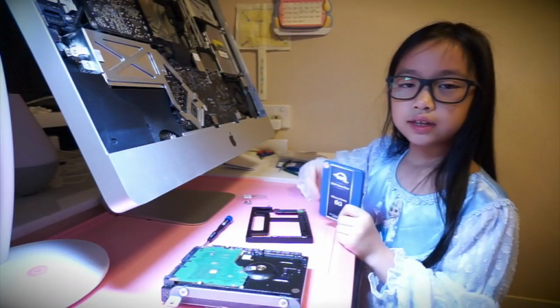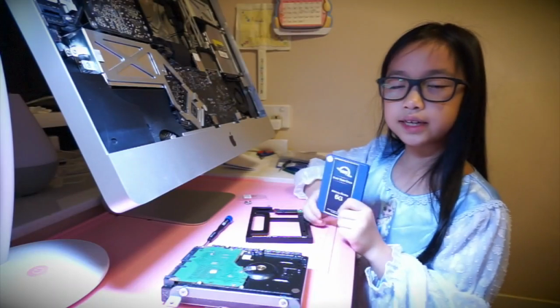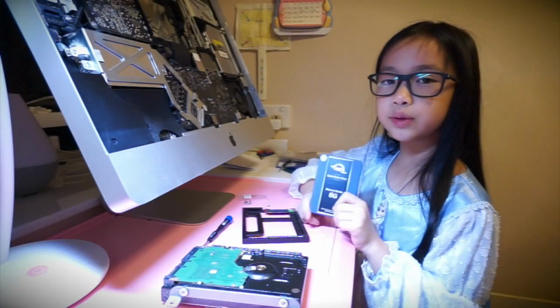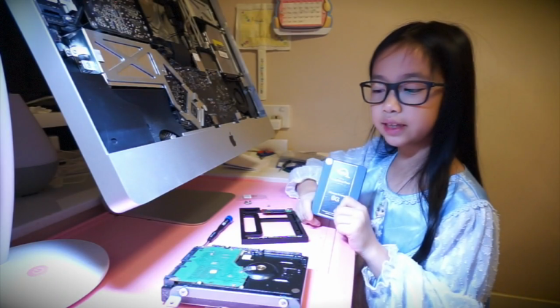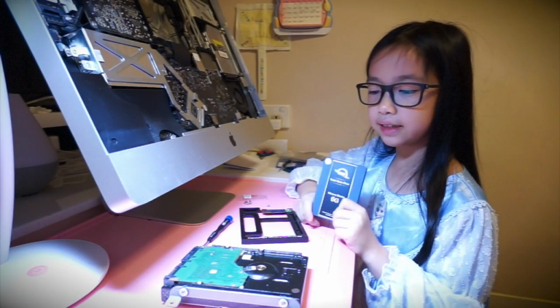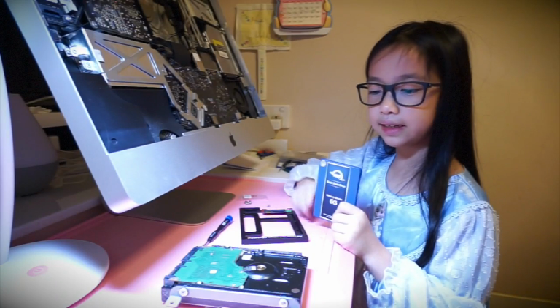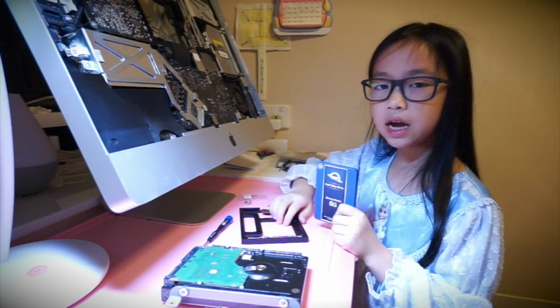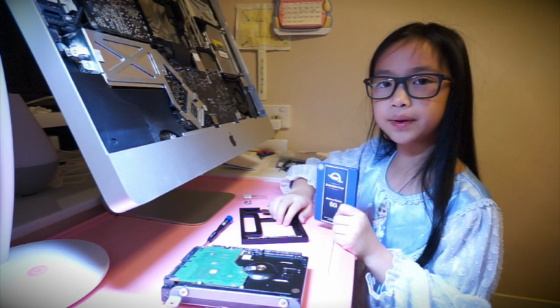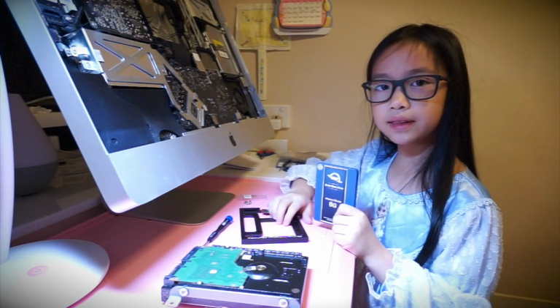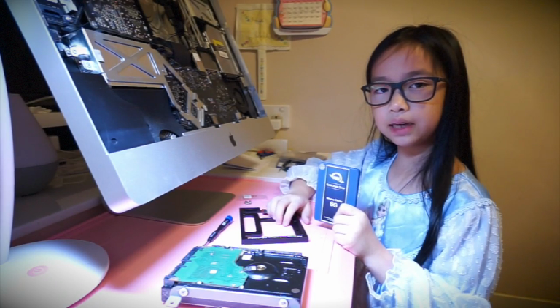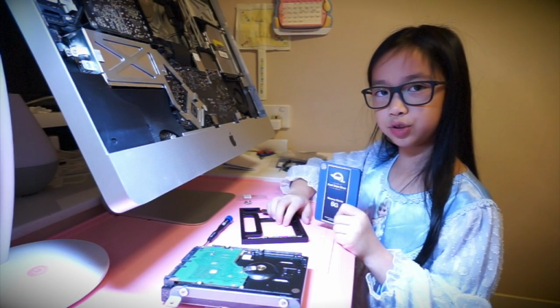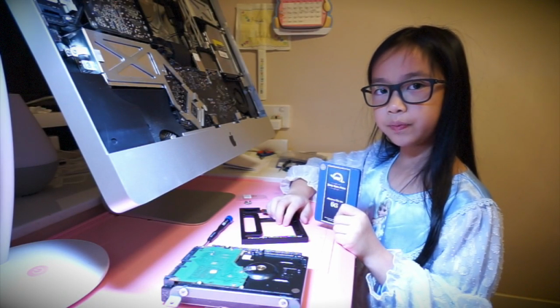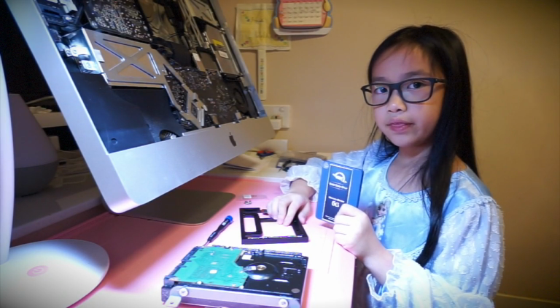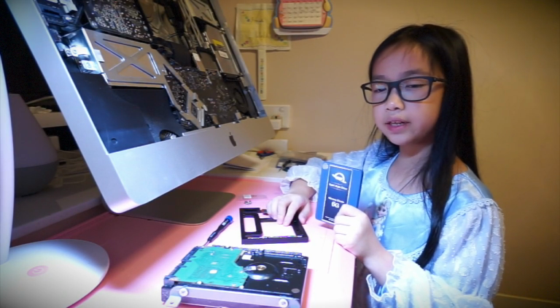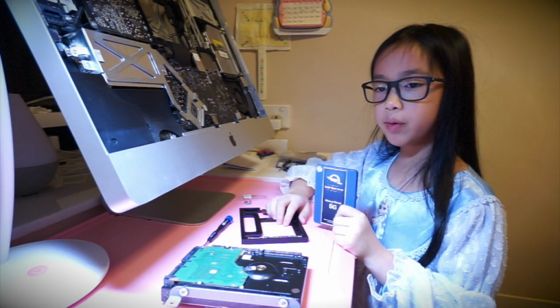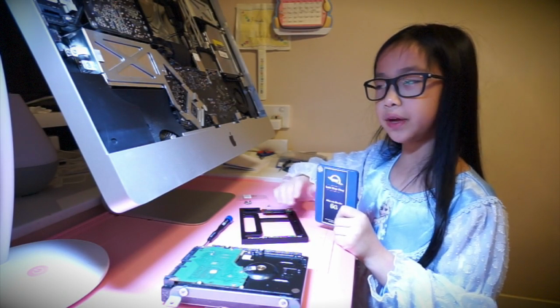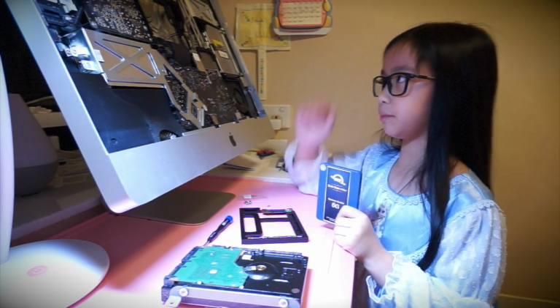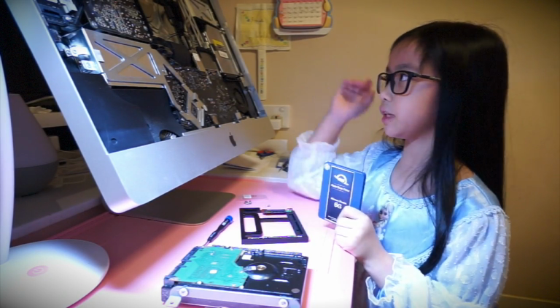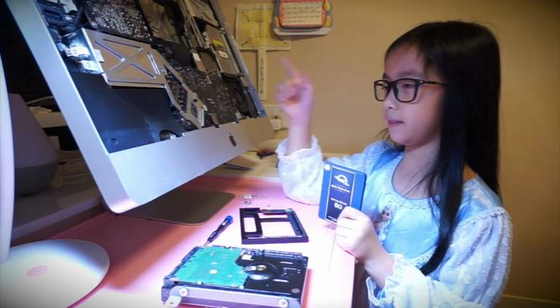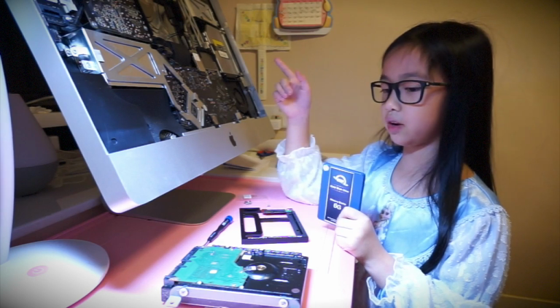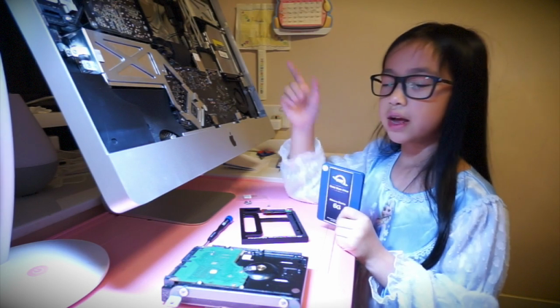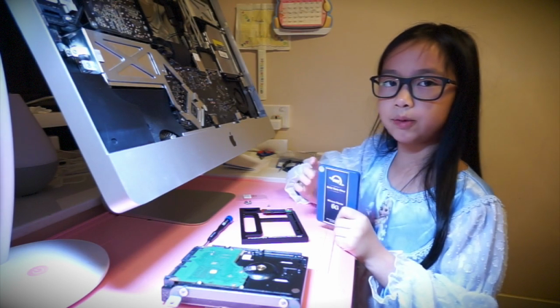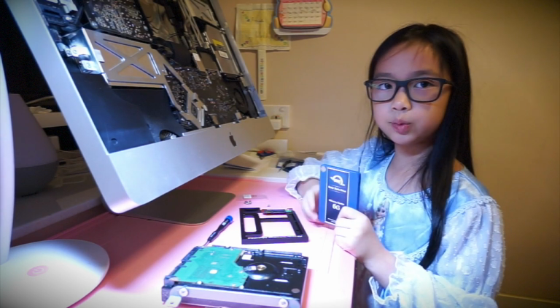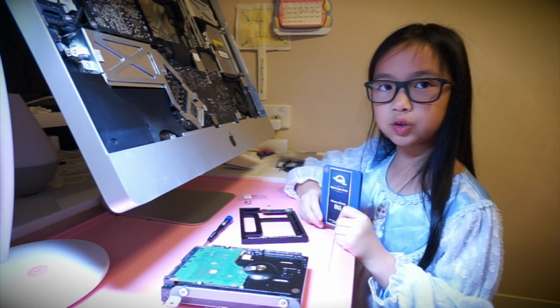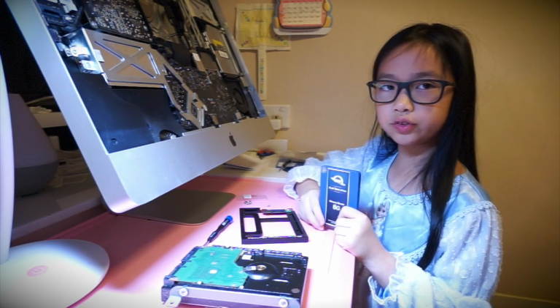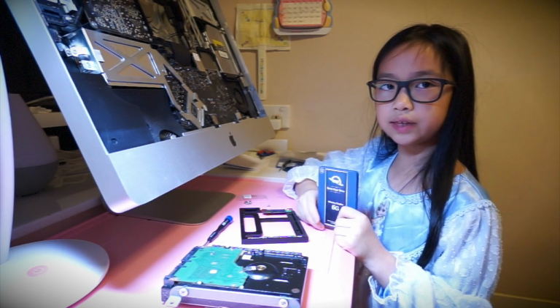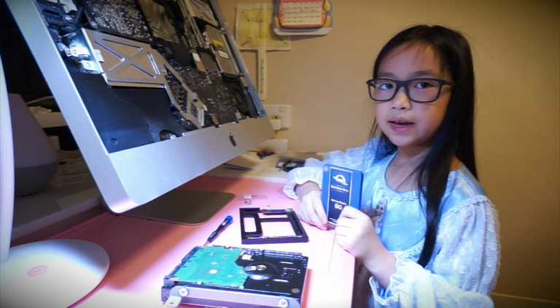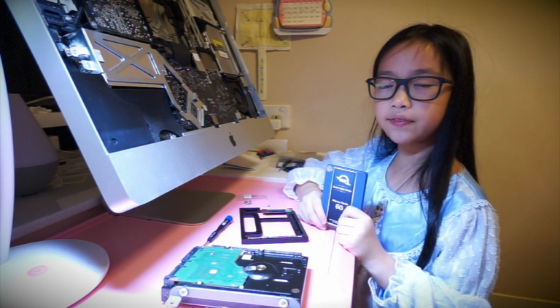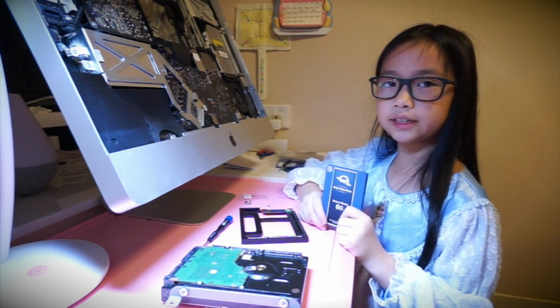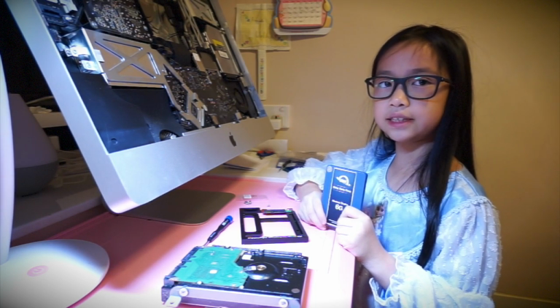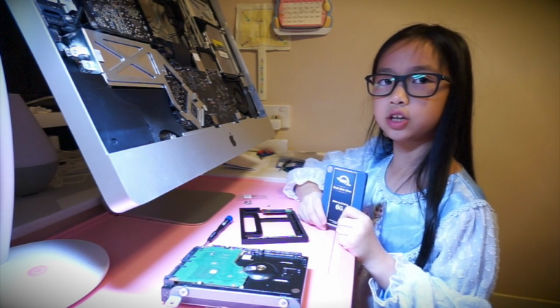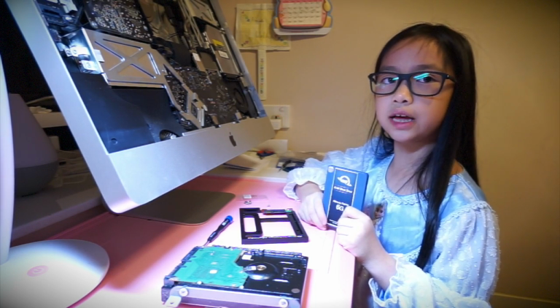Next we'll take the SSD, put it in the adapter, then we'll put the adapter in there and we'll switch the hard drive and the SSD all together.